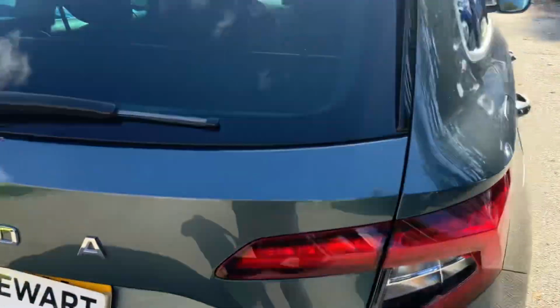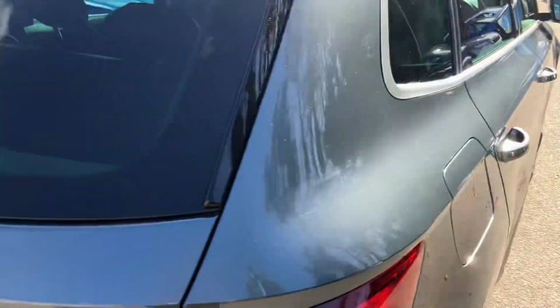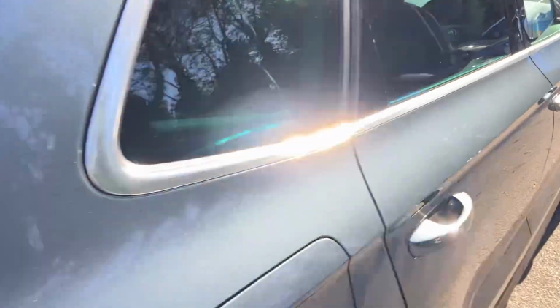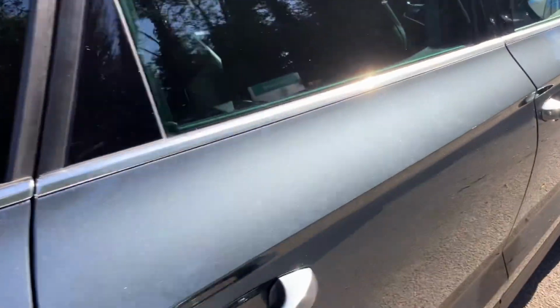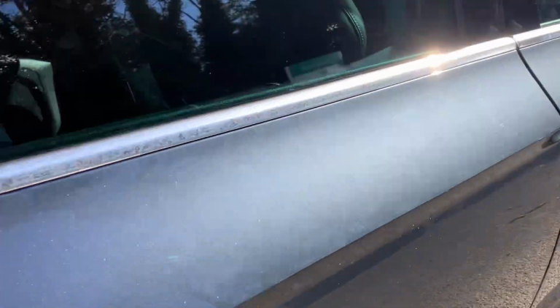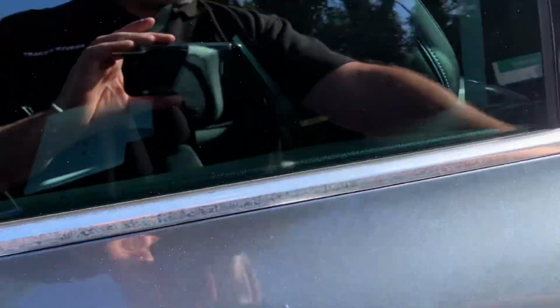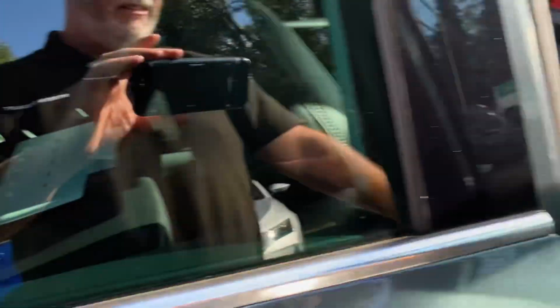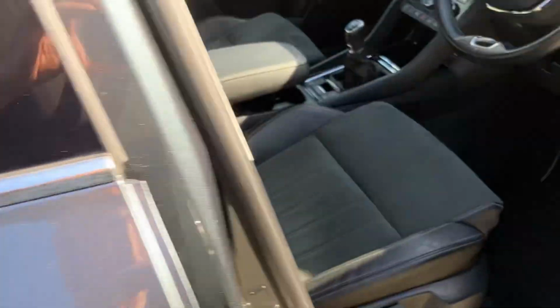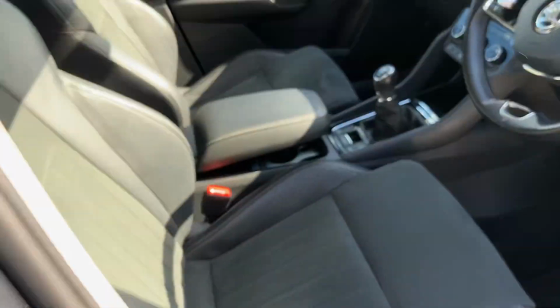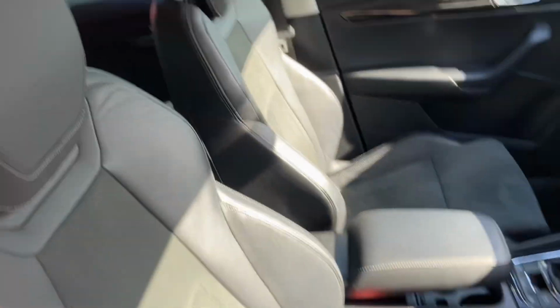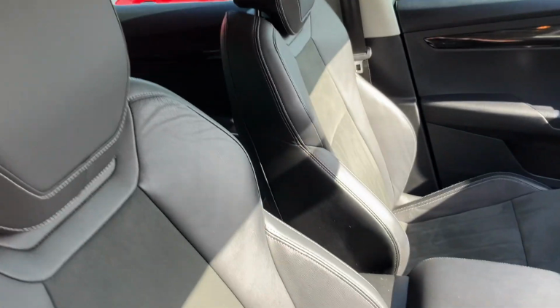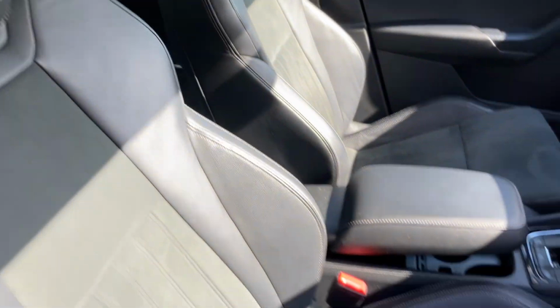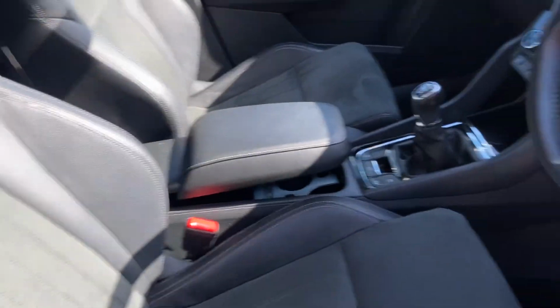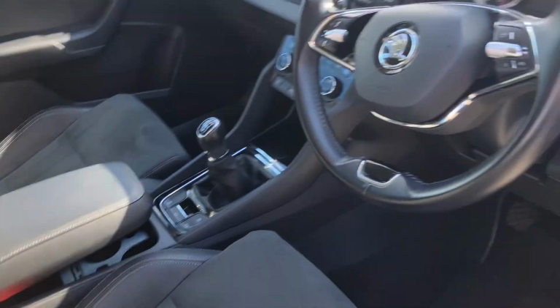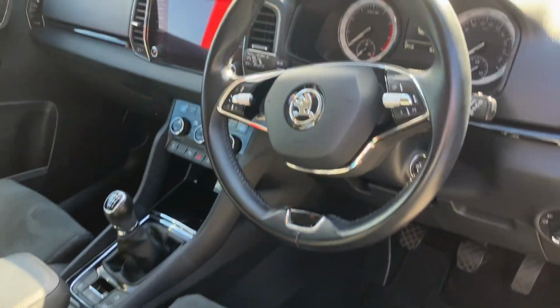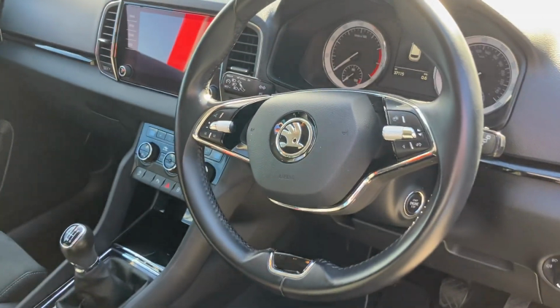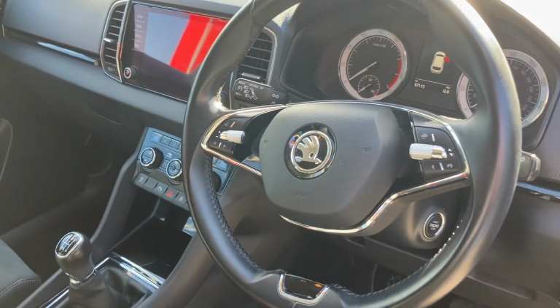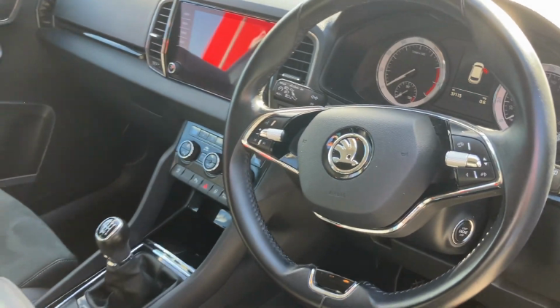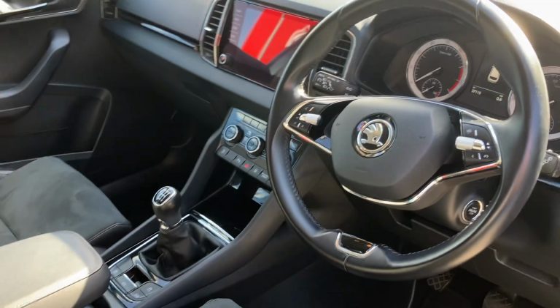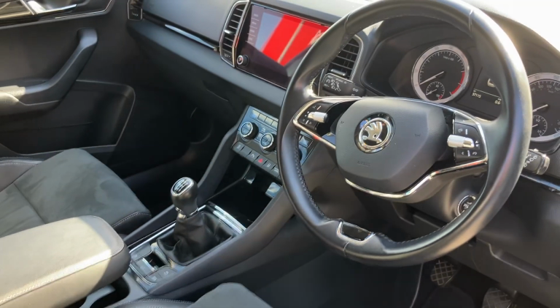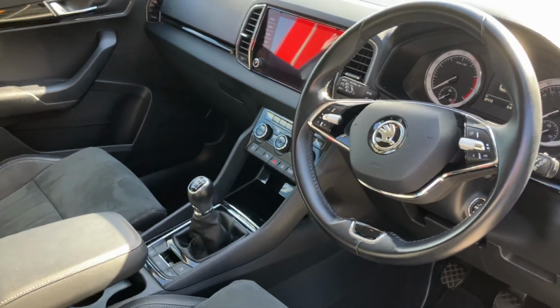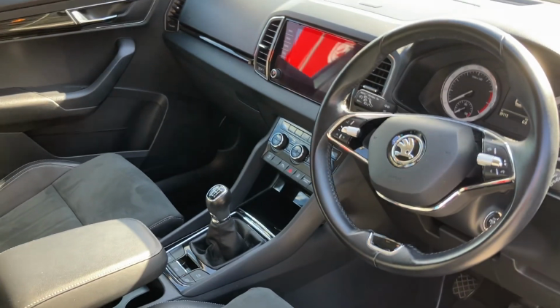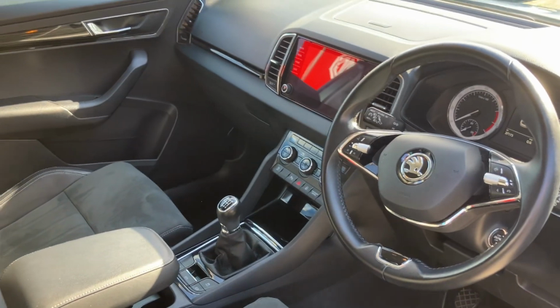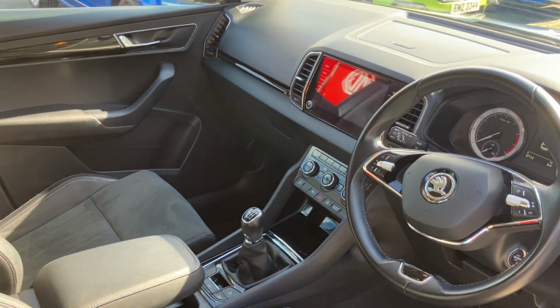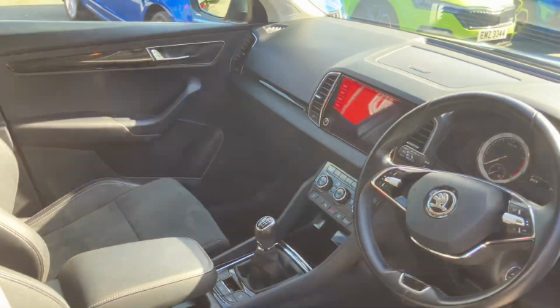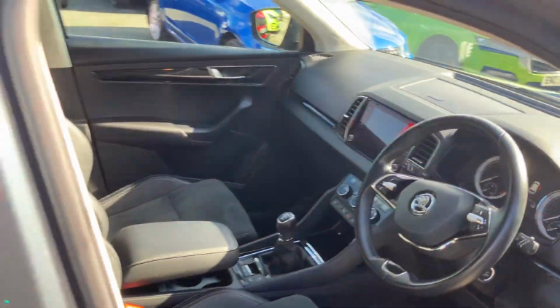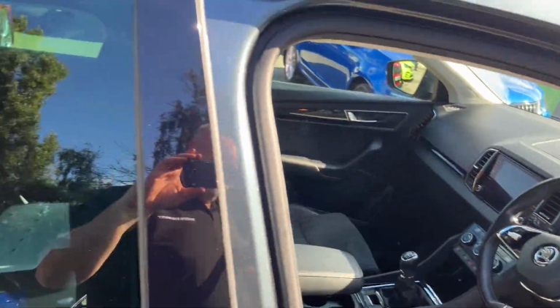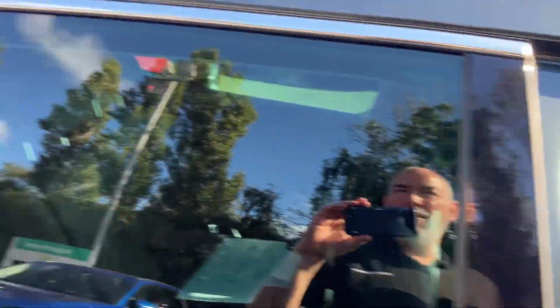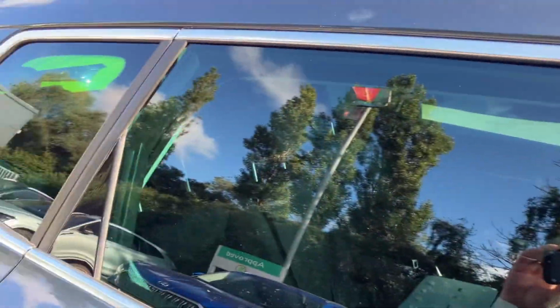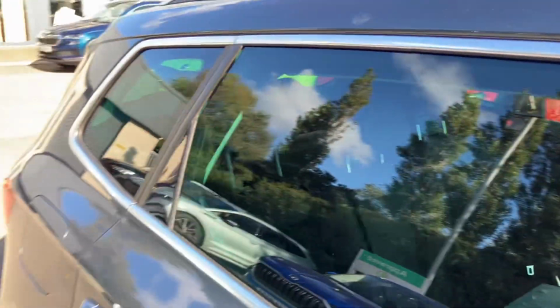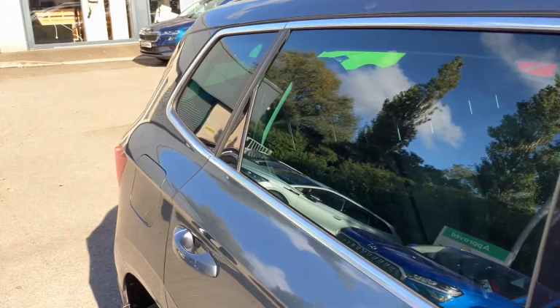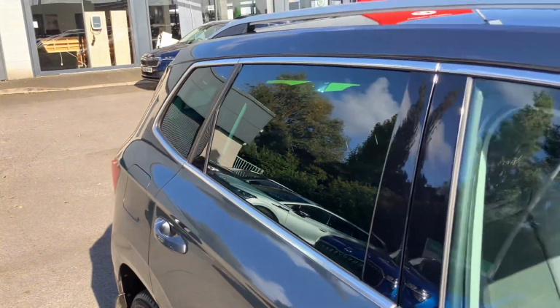As we go on into the interior of the car you'll see a half leather, half alcantara interior, heated seats at the front, multi-function steering wheel, comes with satnav, auto lights and wipers, and automatically folding mirrors as well.